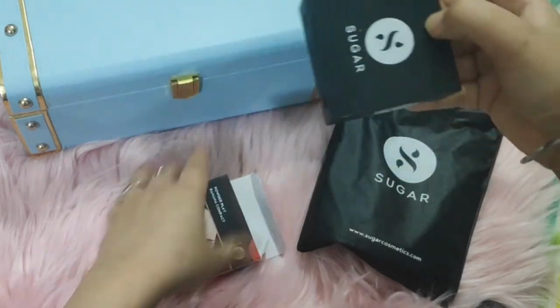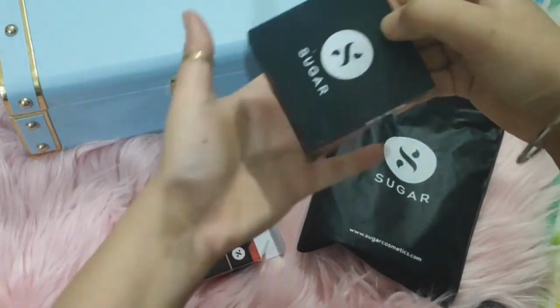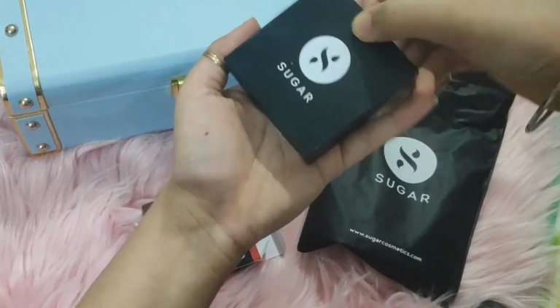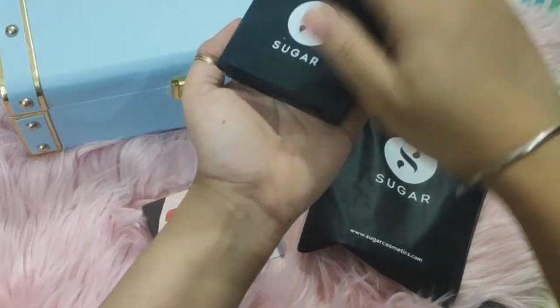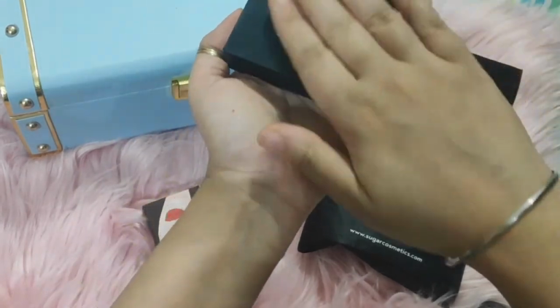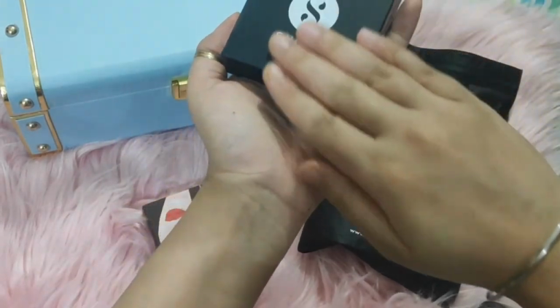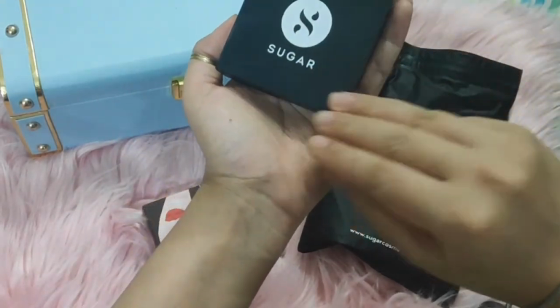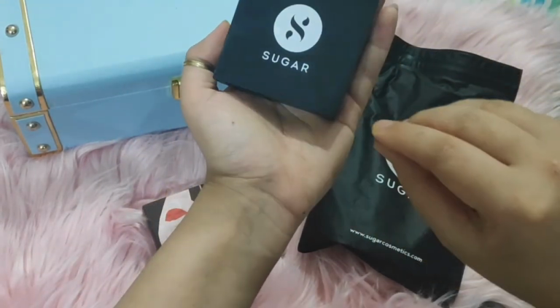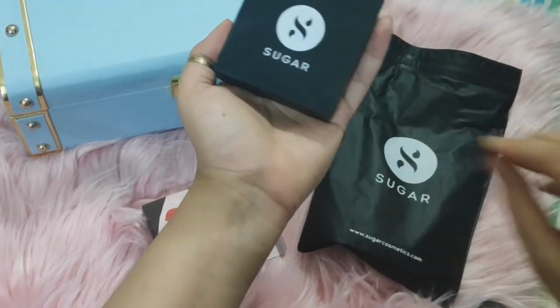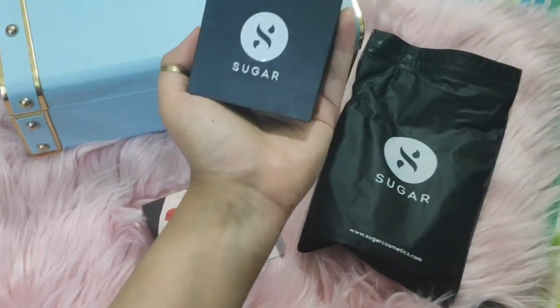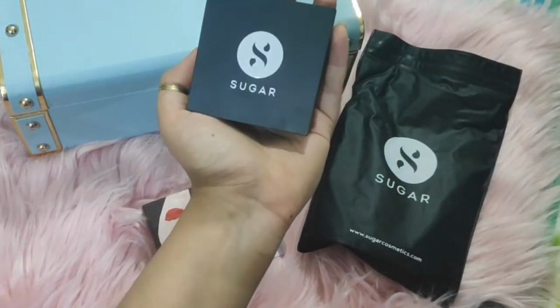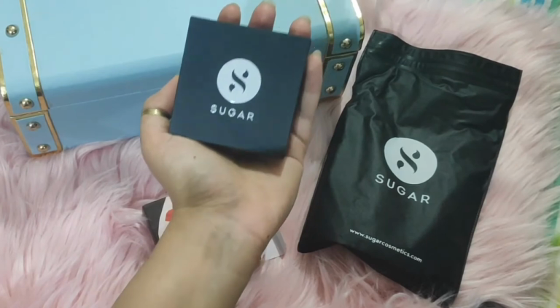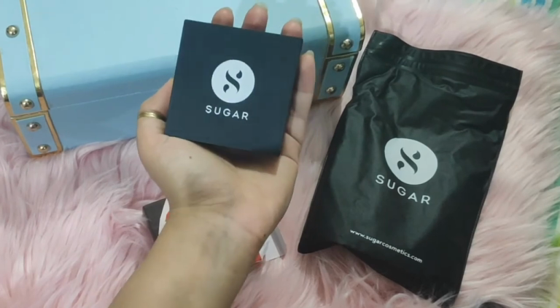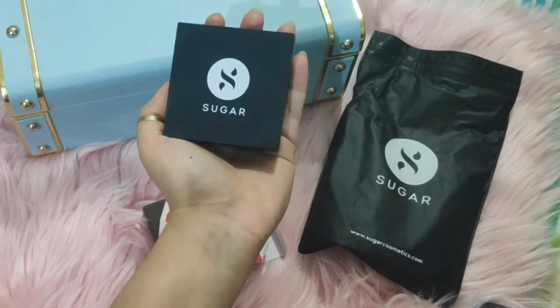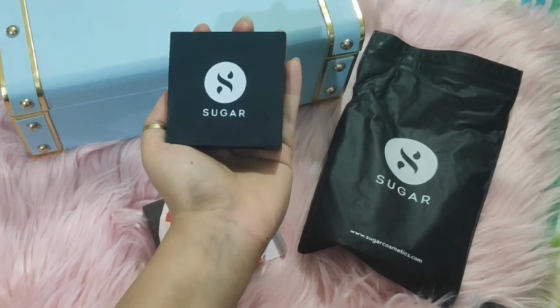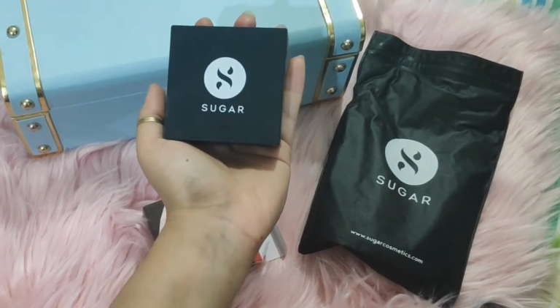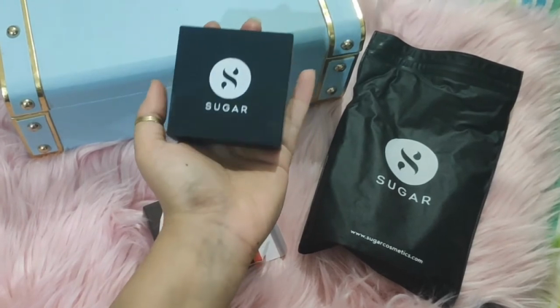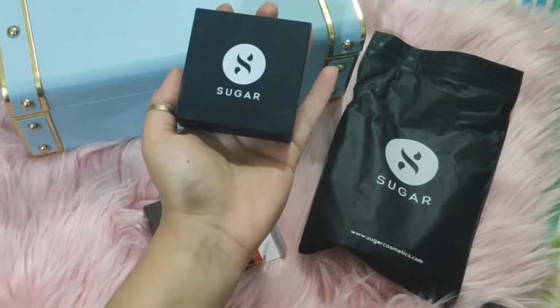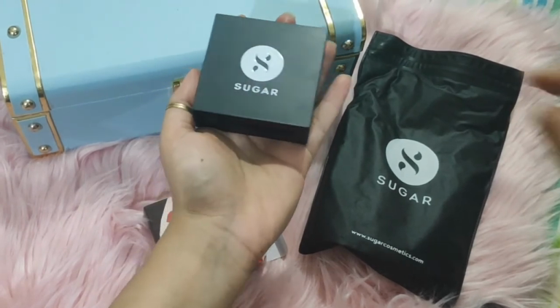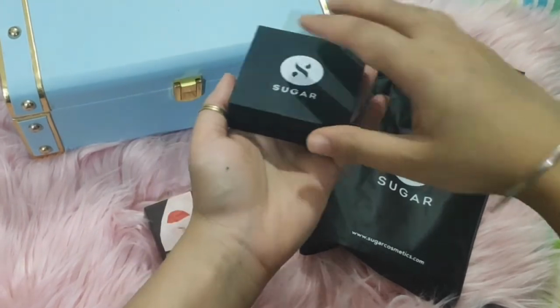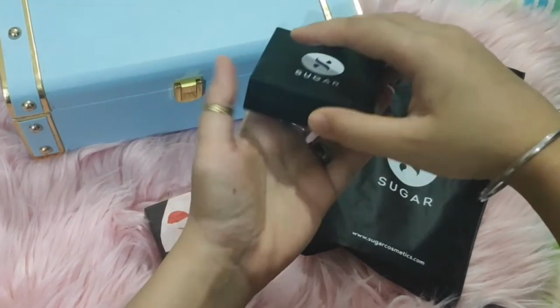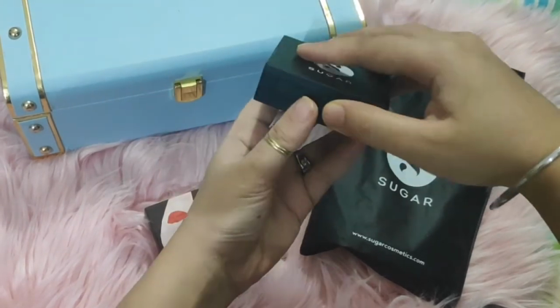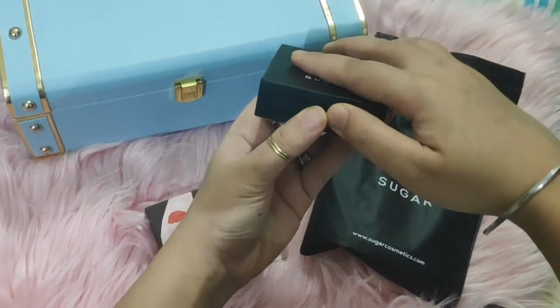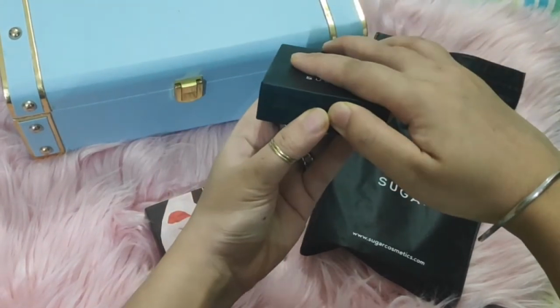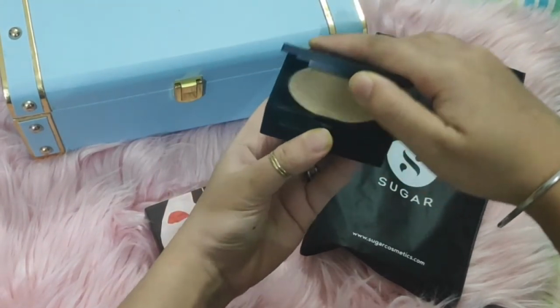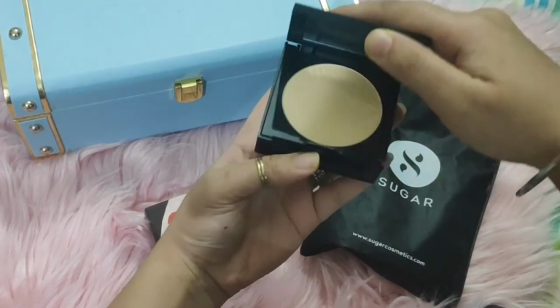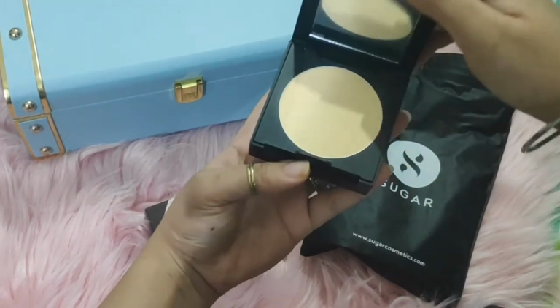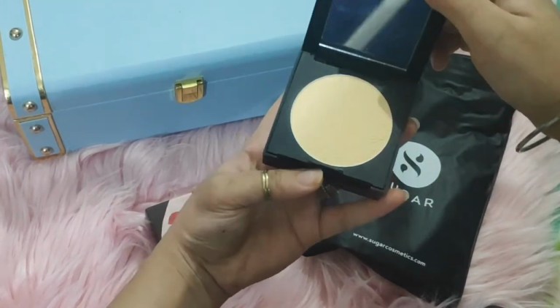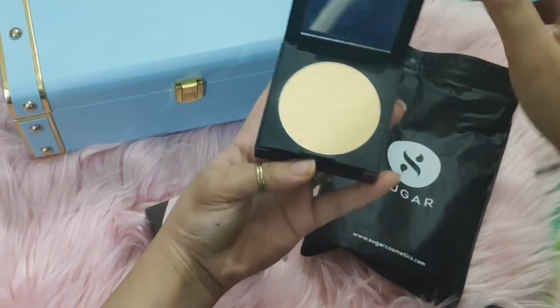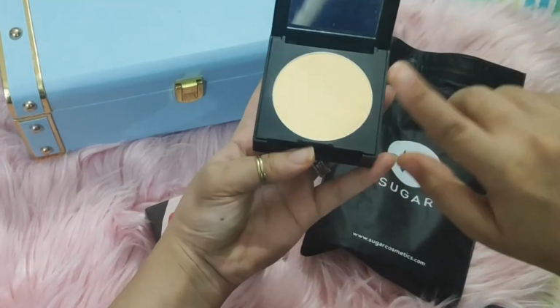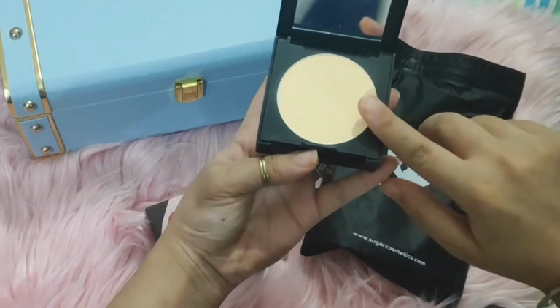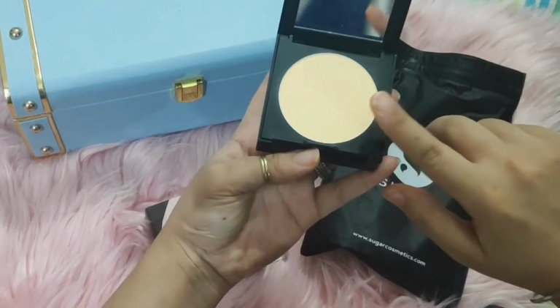The compact itself is very compact and portable — you can carry it easily. This compact powder comes with a yellow undertone.